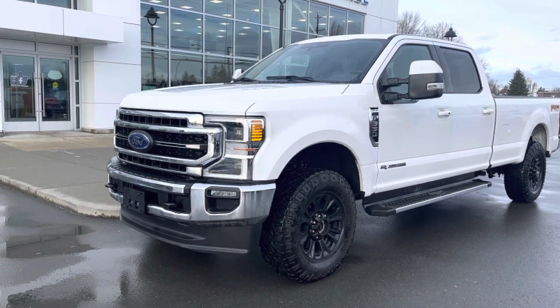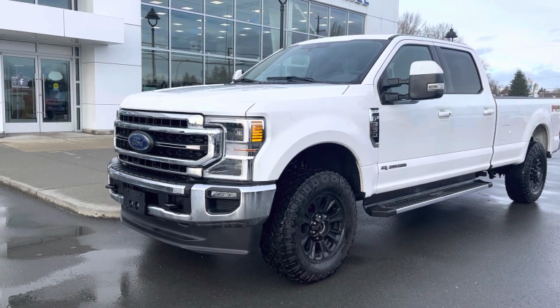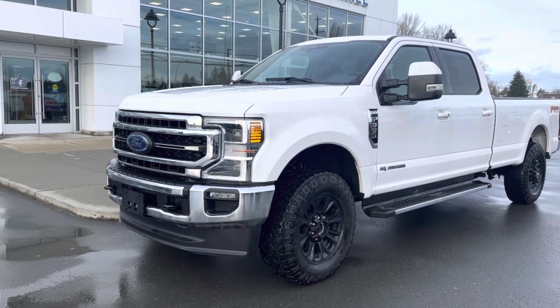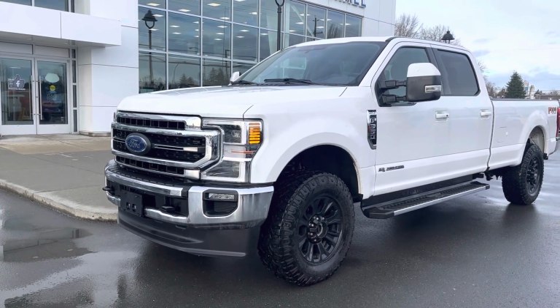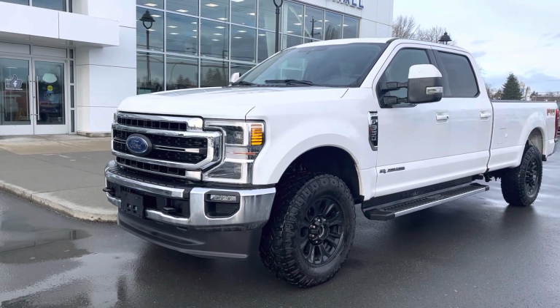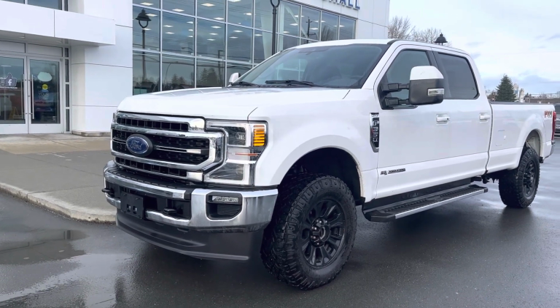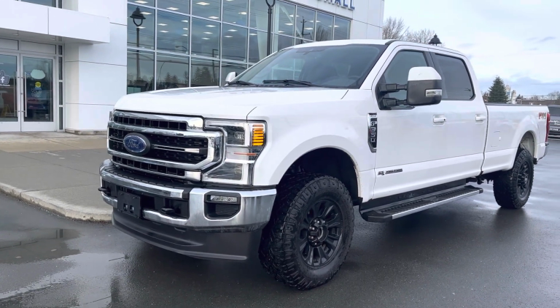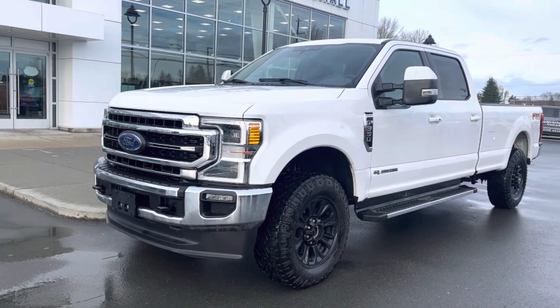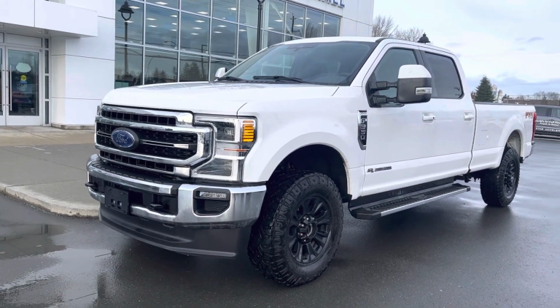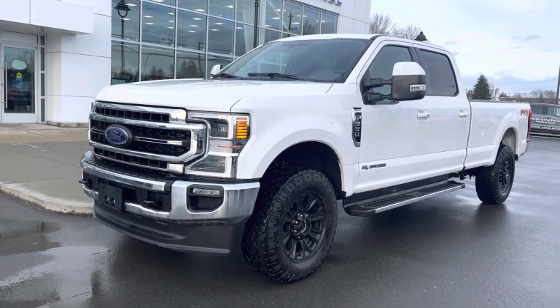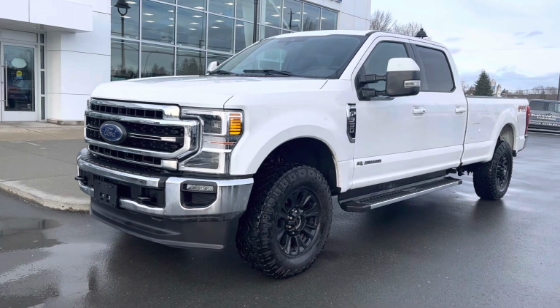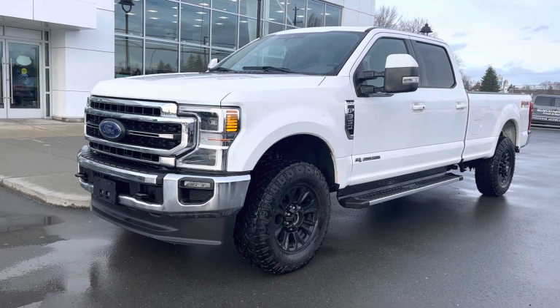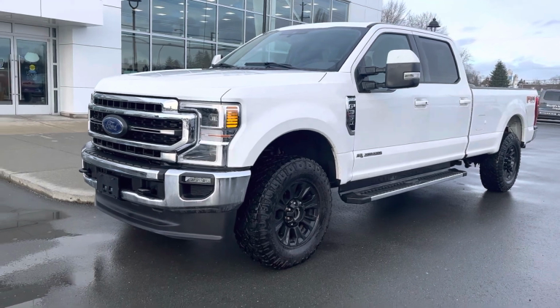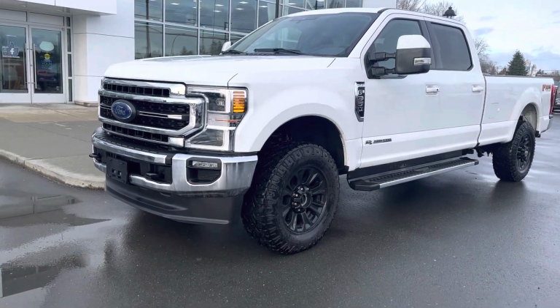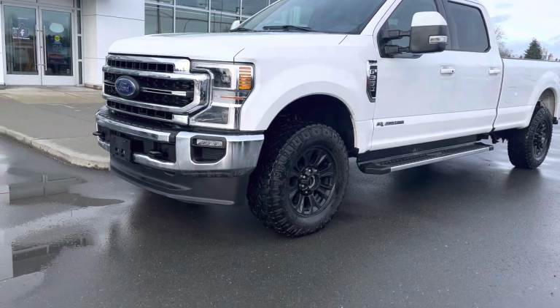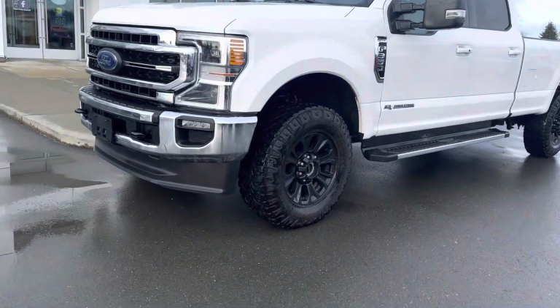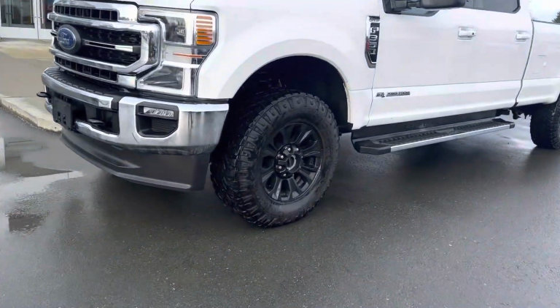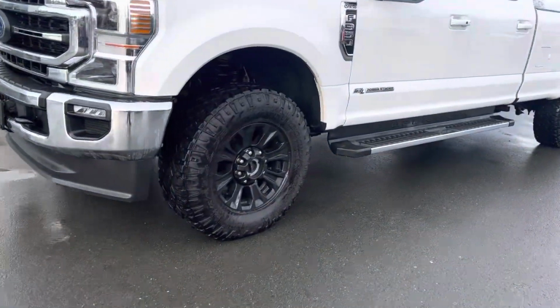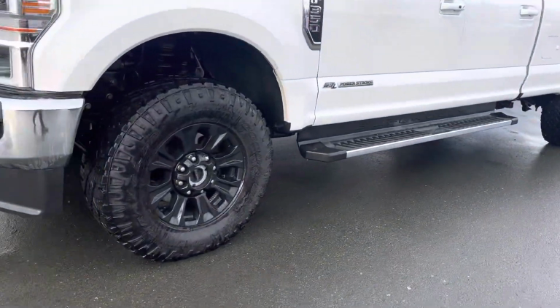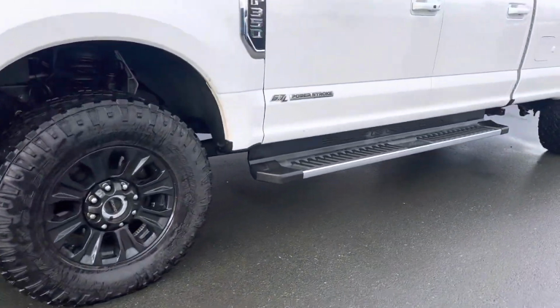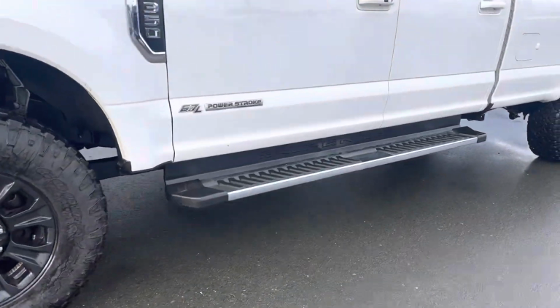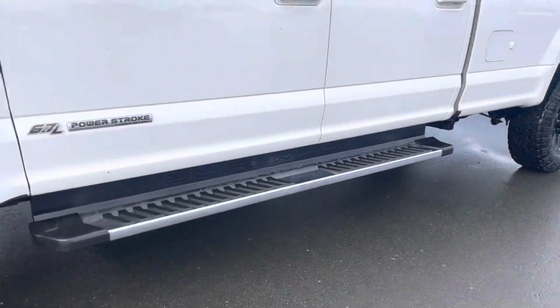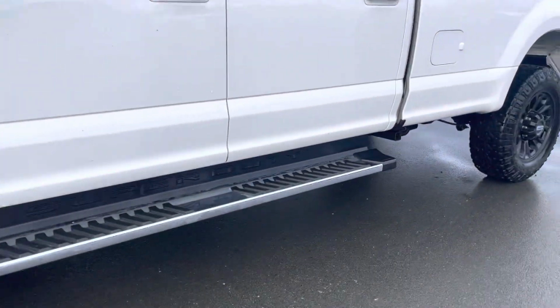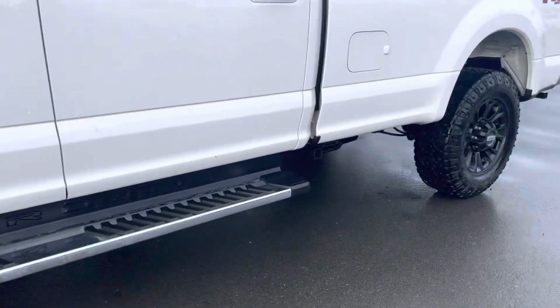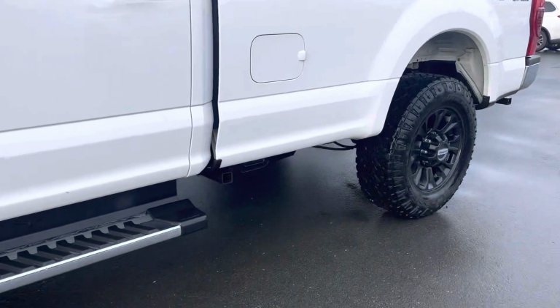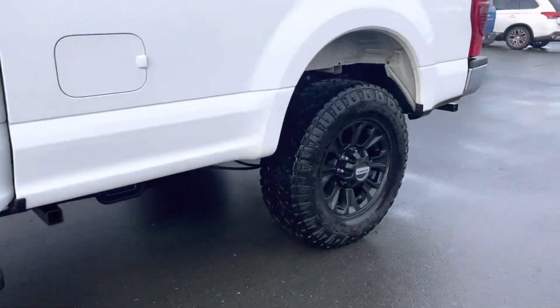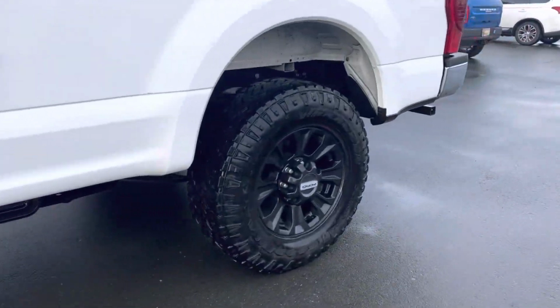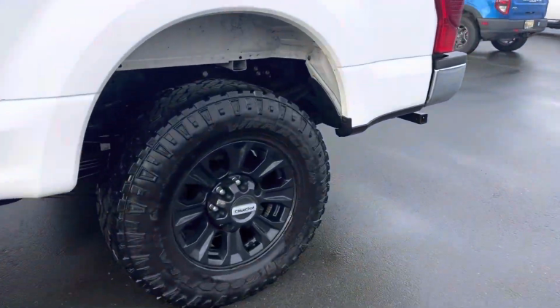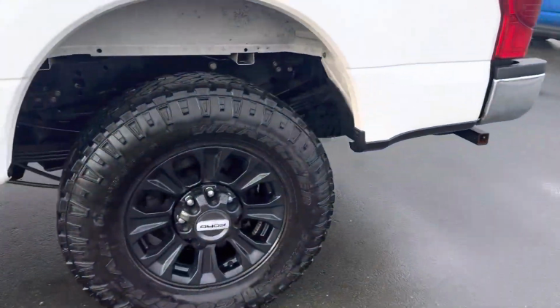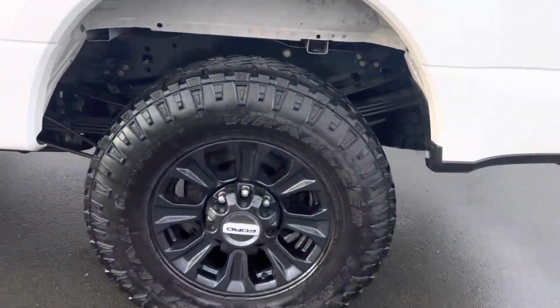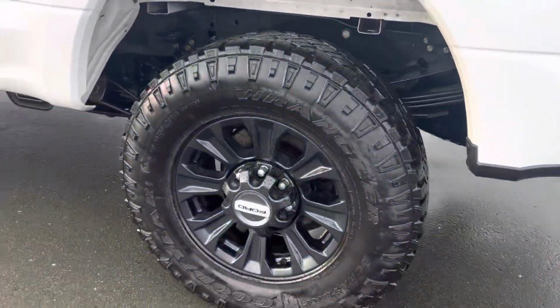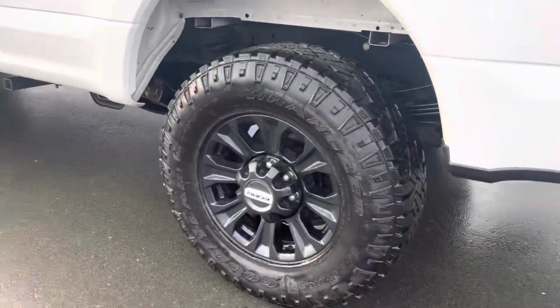As you'll notice right away, the rims have been switched out — these are actually an upgrade. I know these trucks have some pretty nice rims to start out with, but these are from a Tremor.